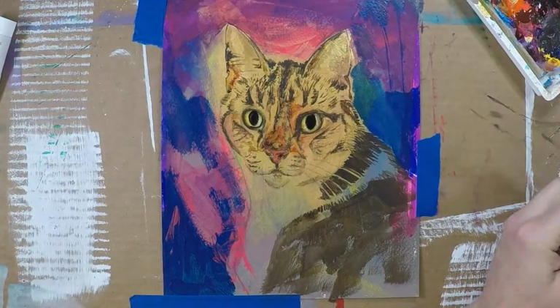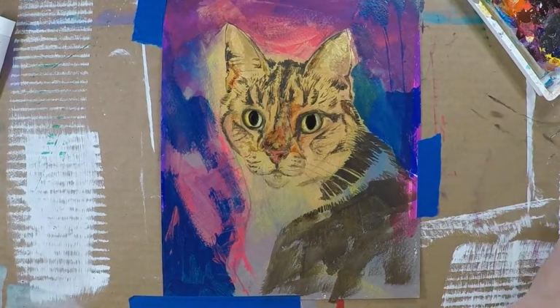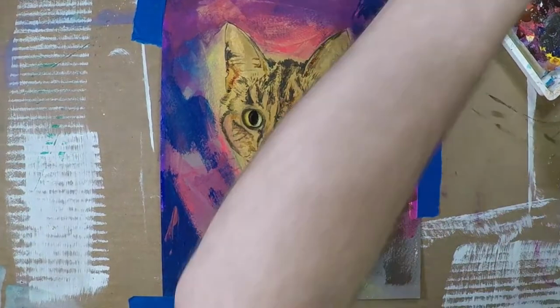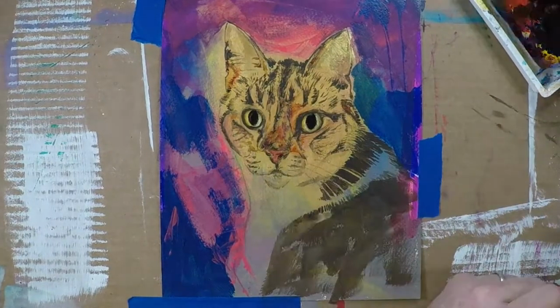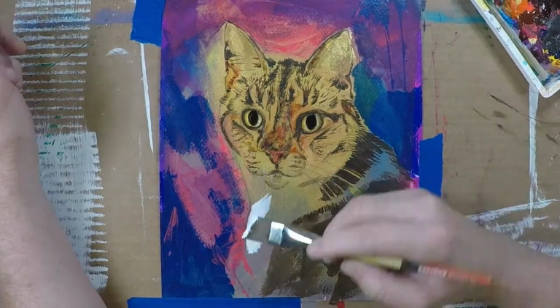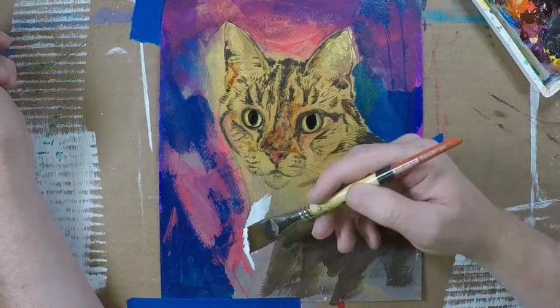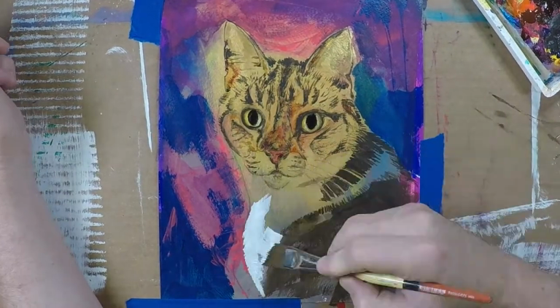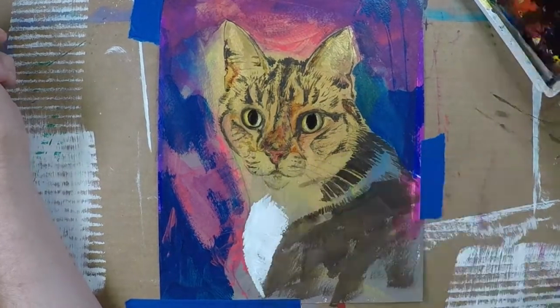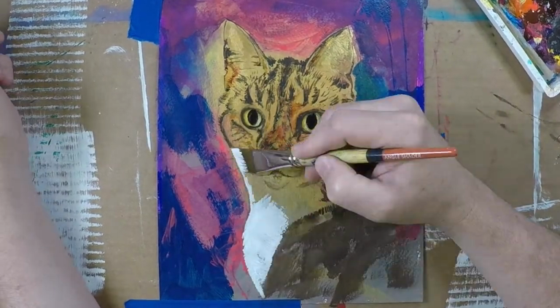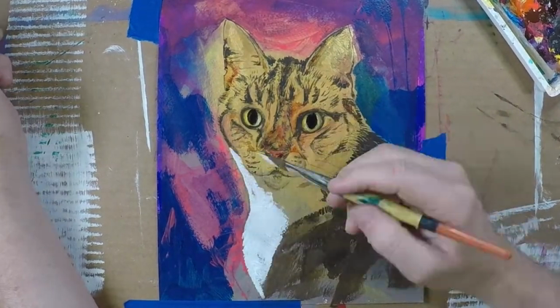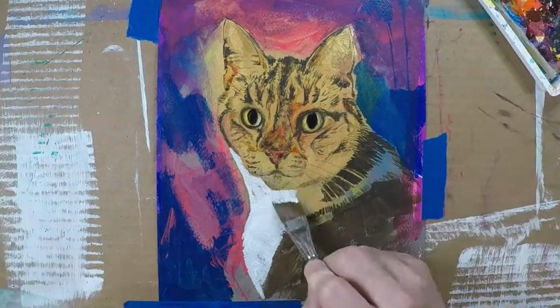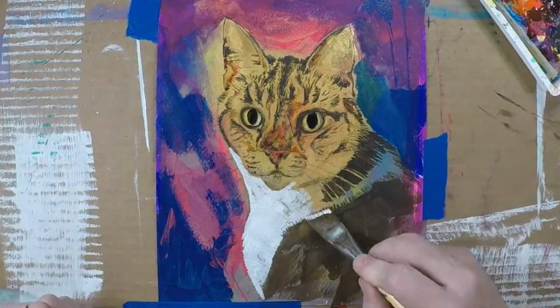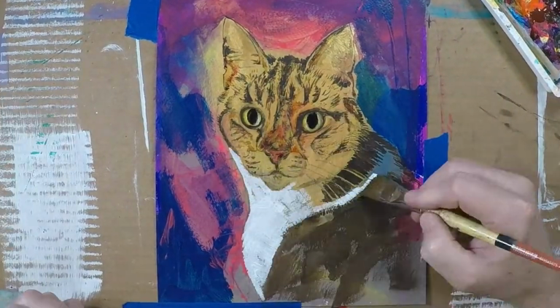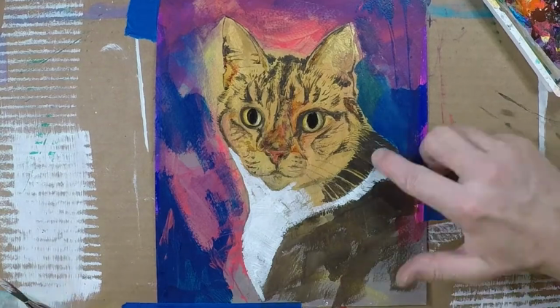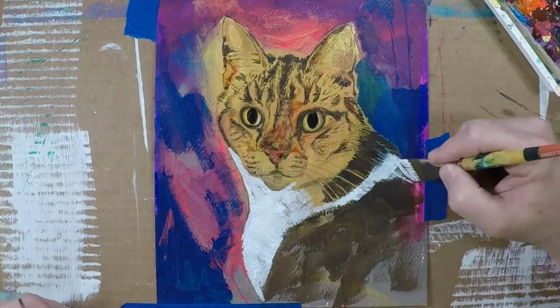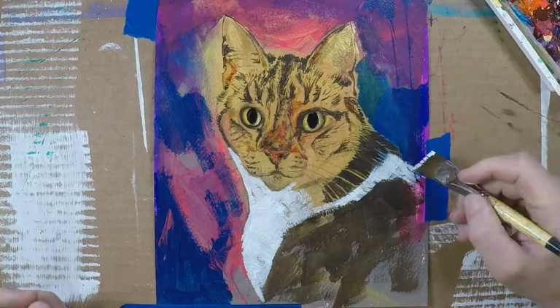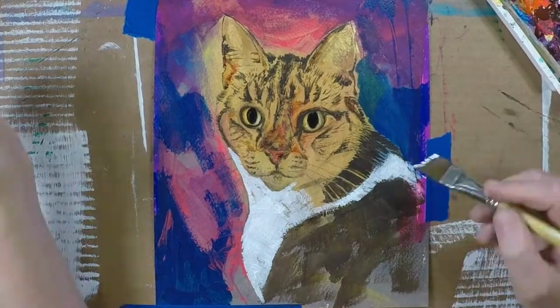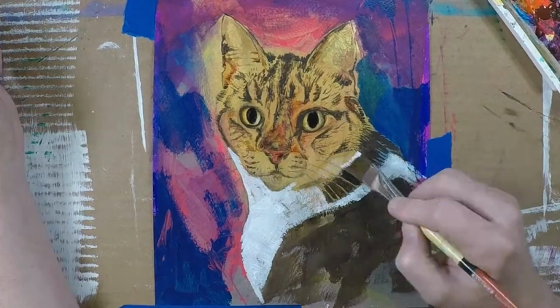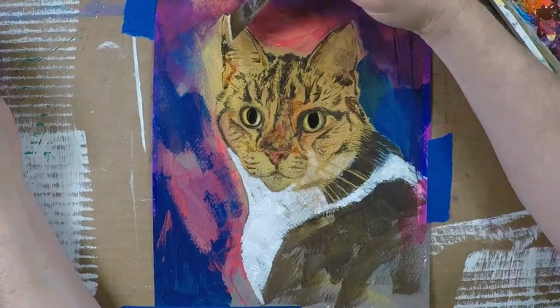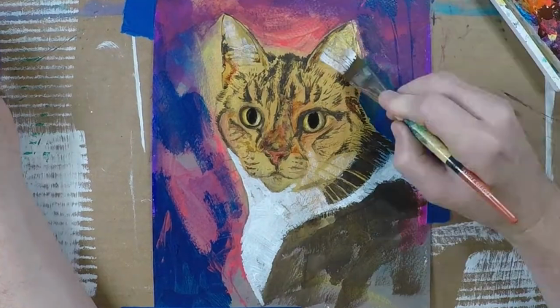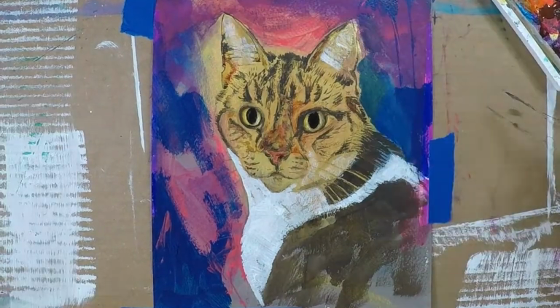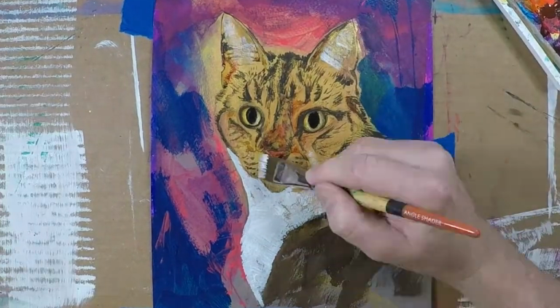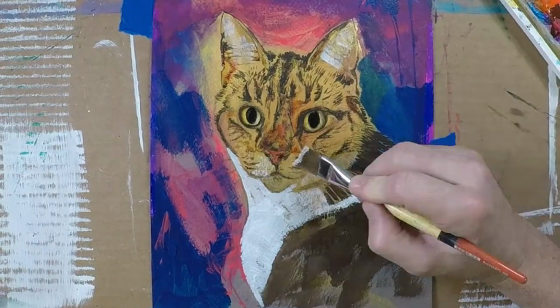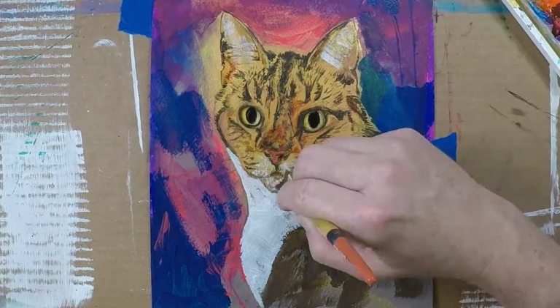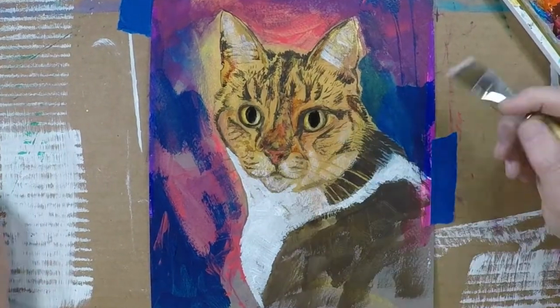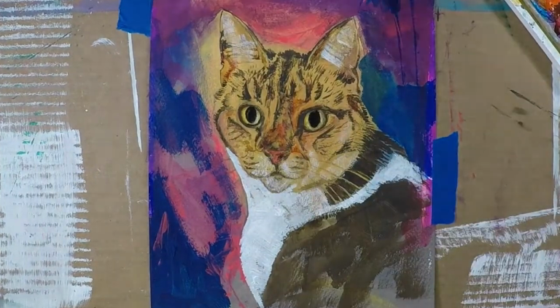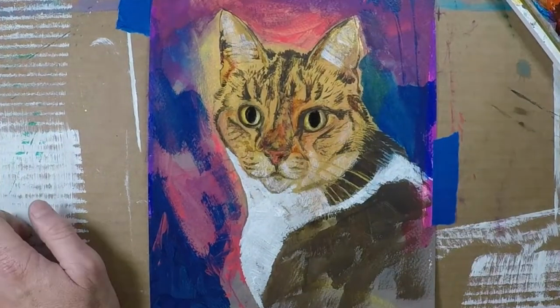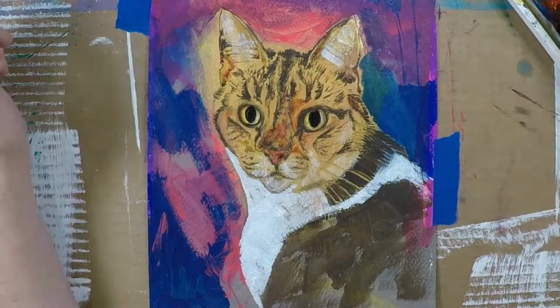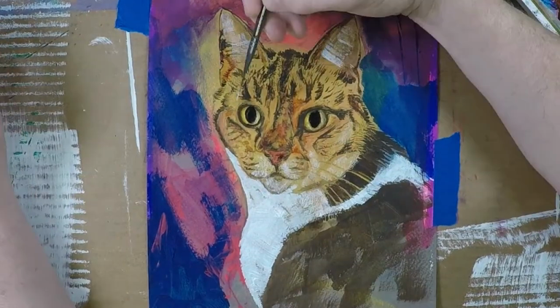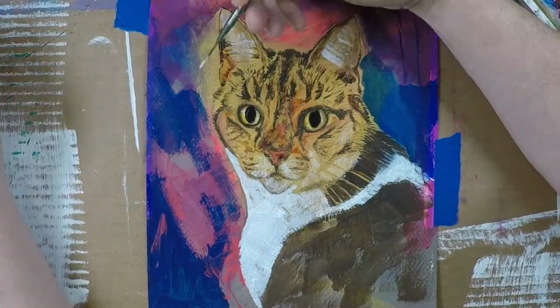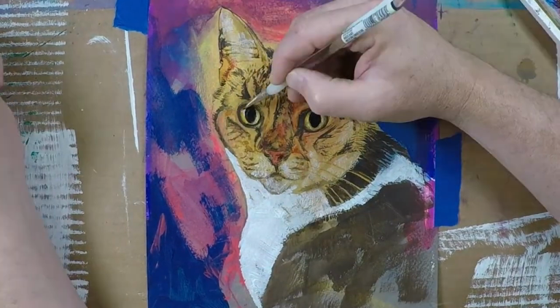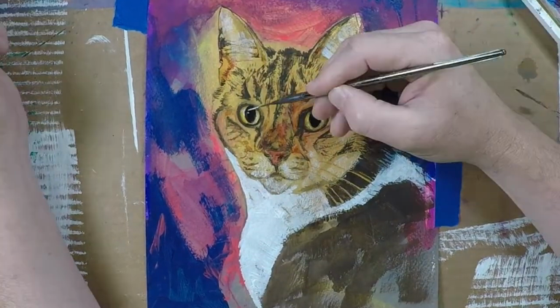The white was kind of the next step. I really like the graphic nature of the shapes that are created between the darker colors and the white.